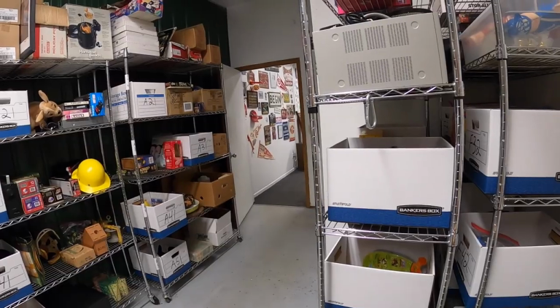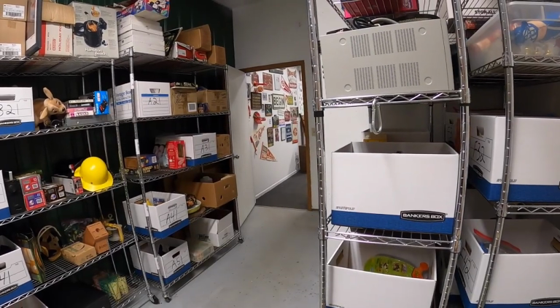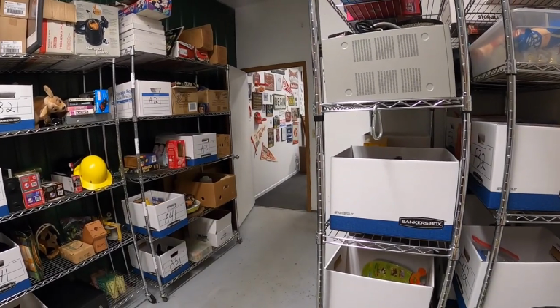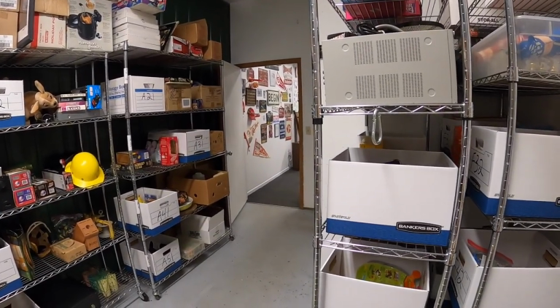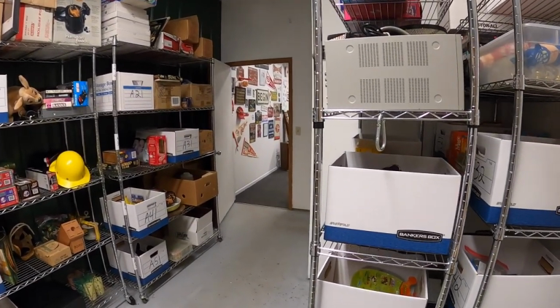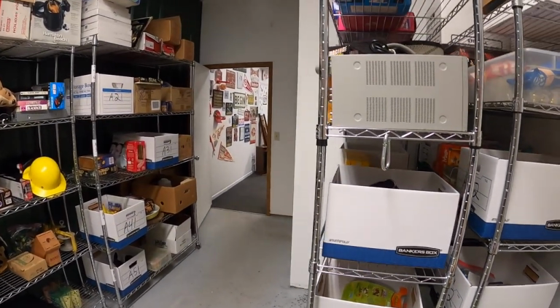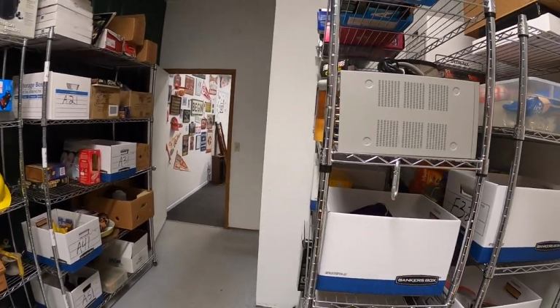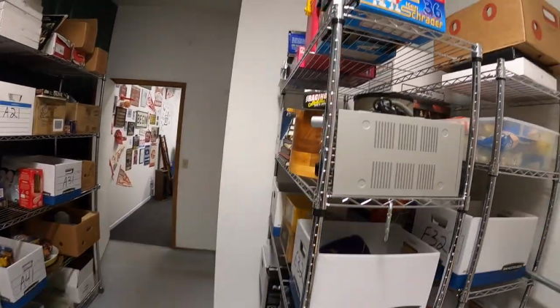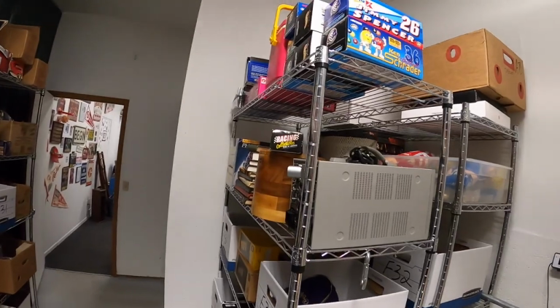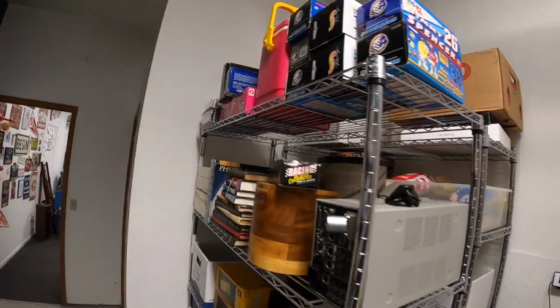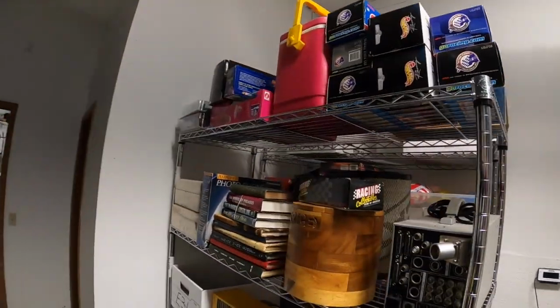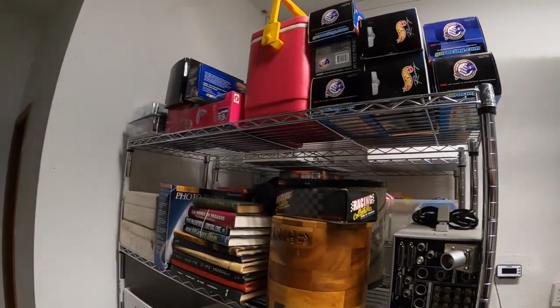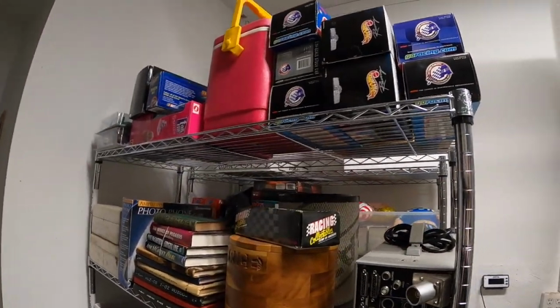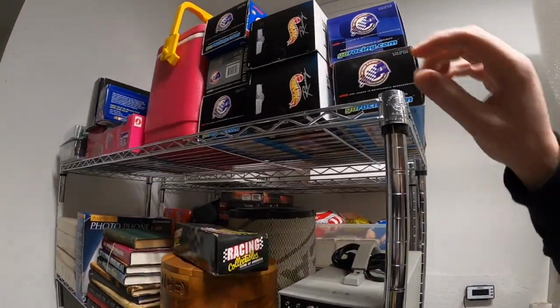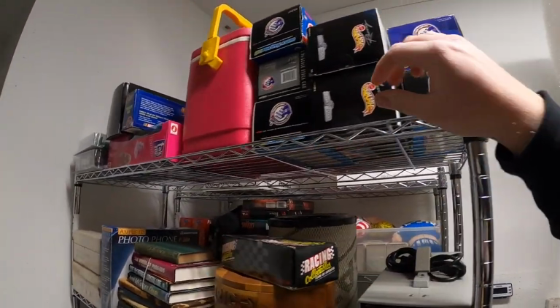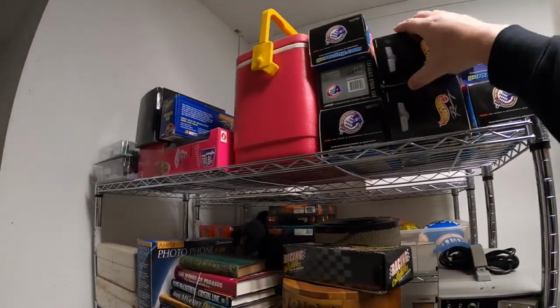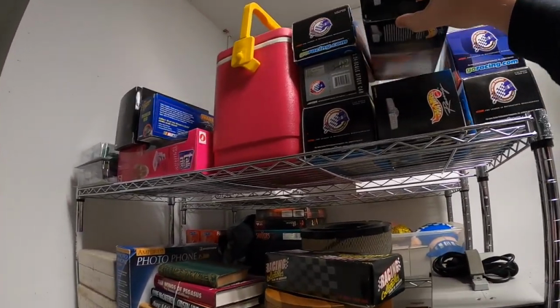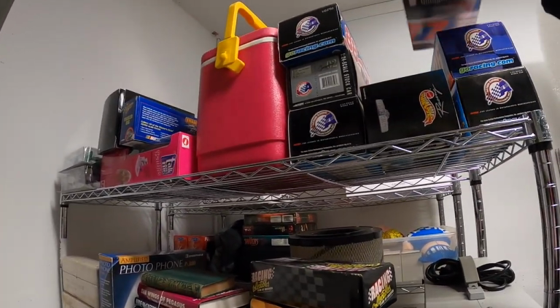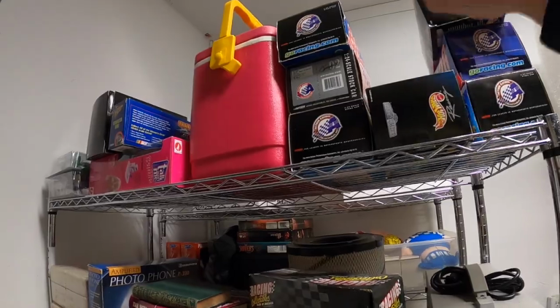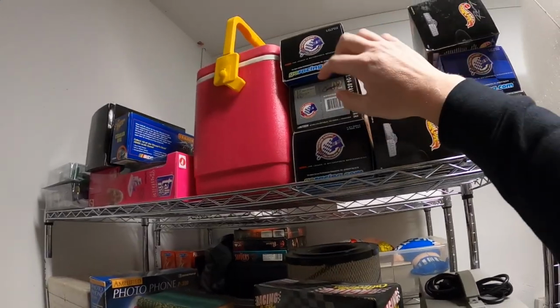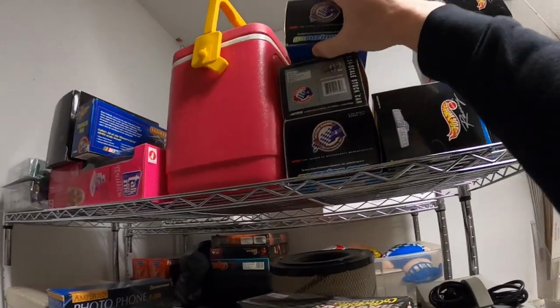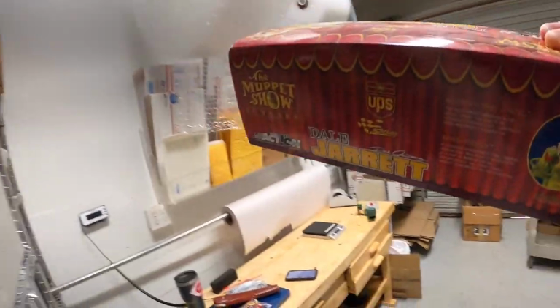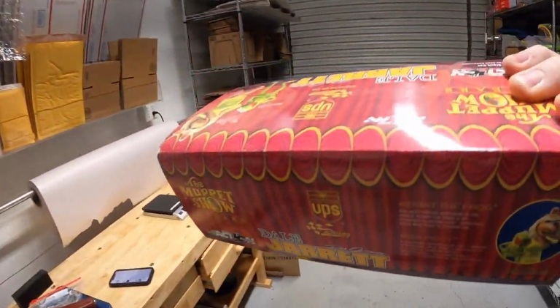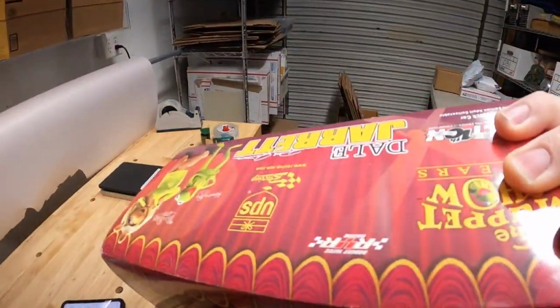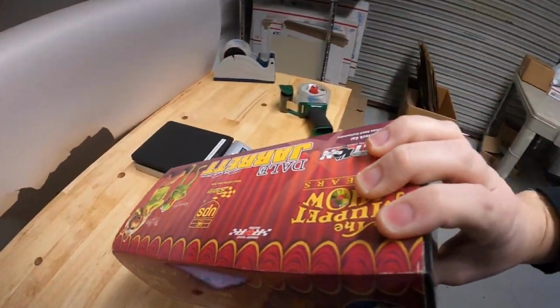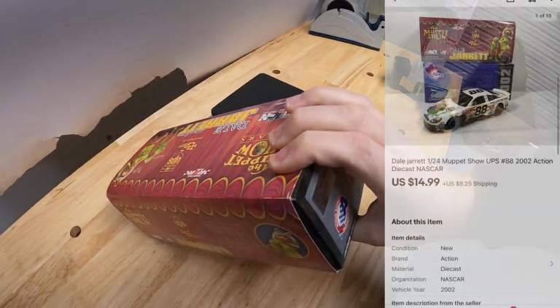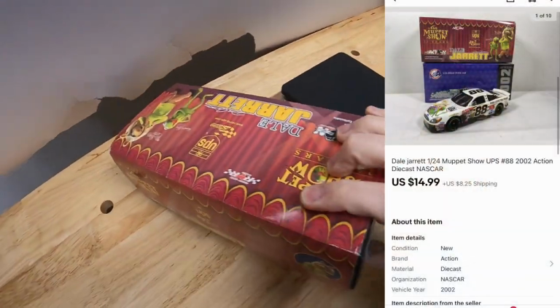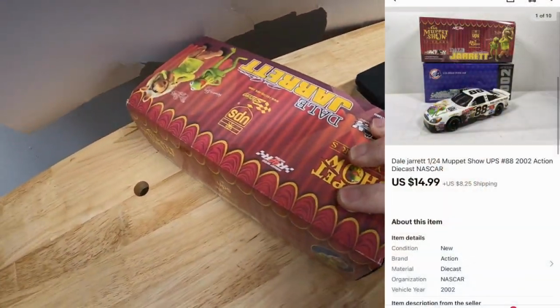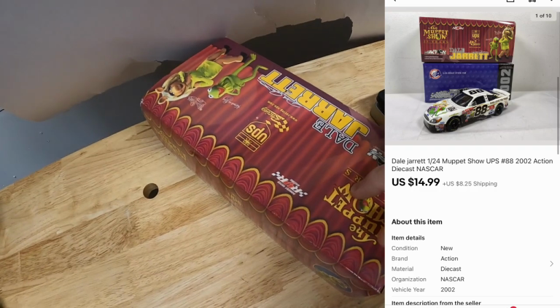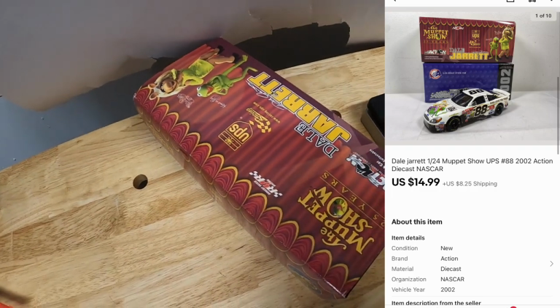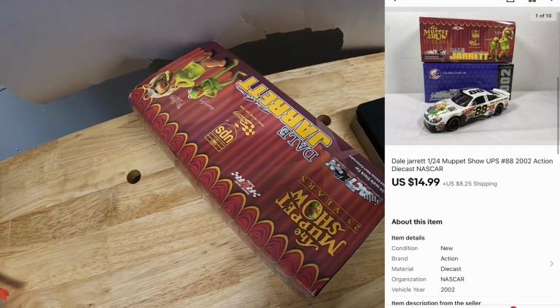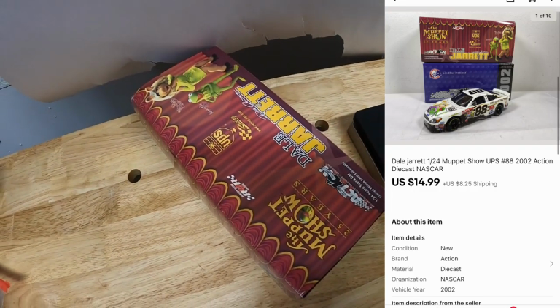Next thing is a die-cast car — Dale Jarrett, up here on E1. It's the Muppet version. This is one of the ones I got in that big online auction lot. That sold for $14.99 plus shipping.